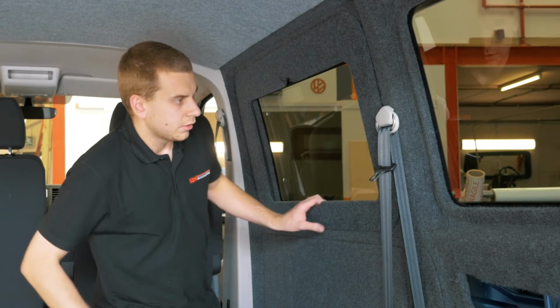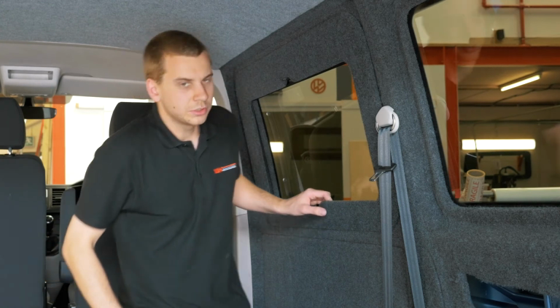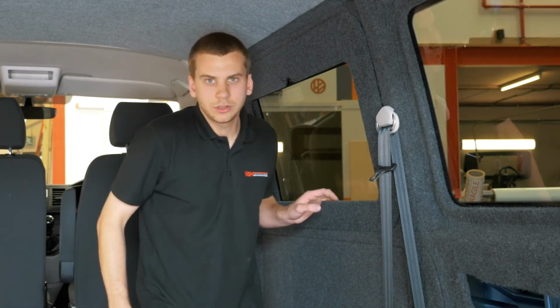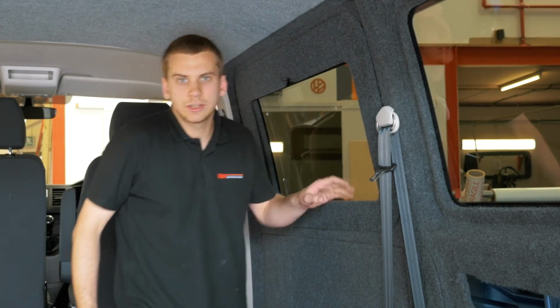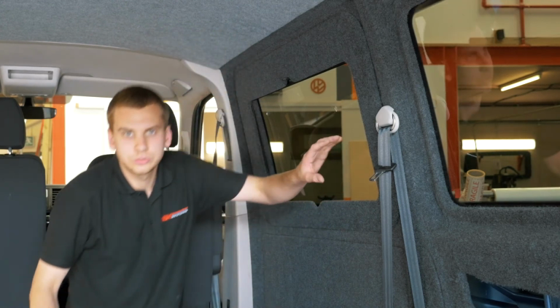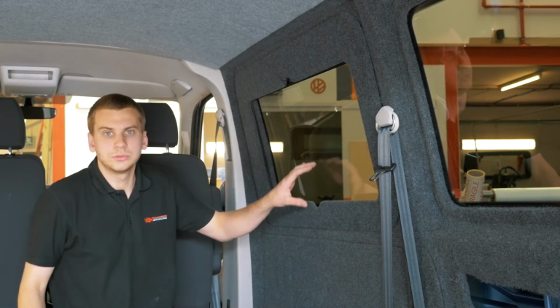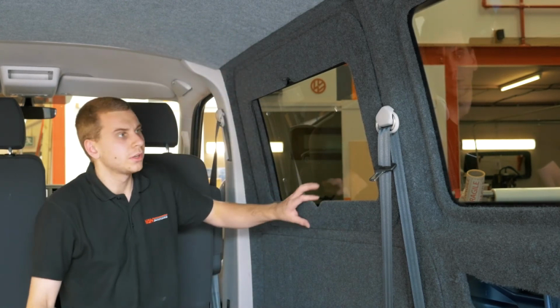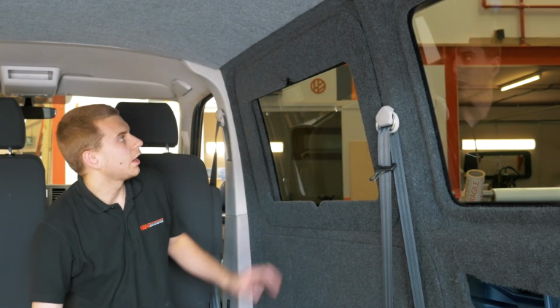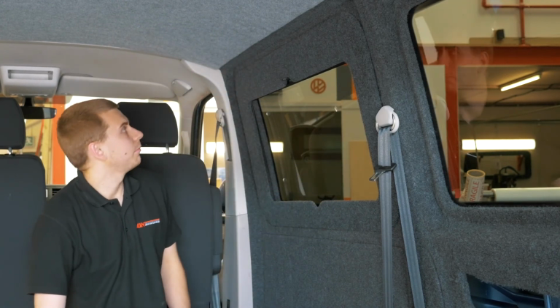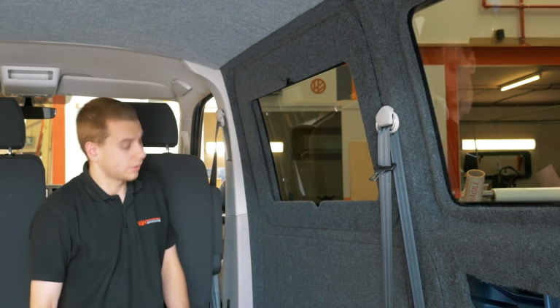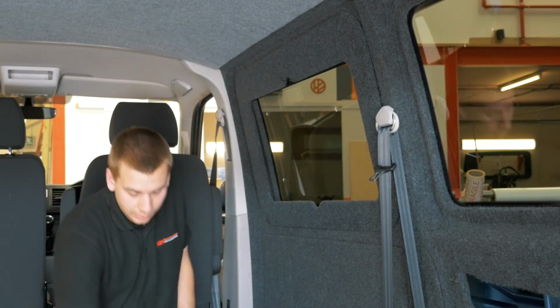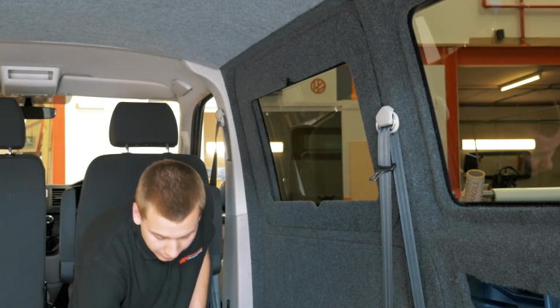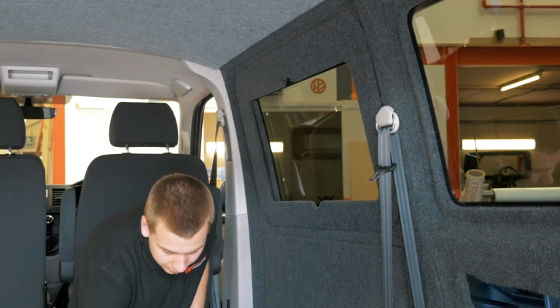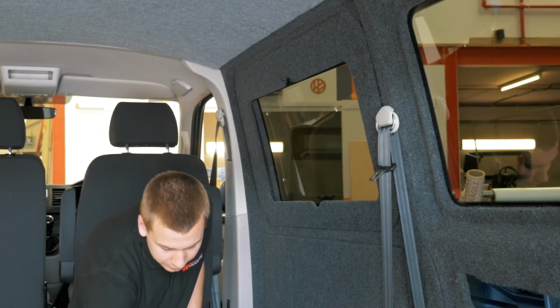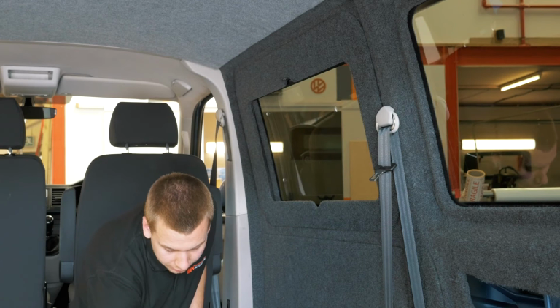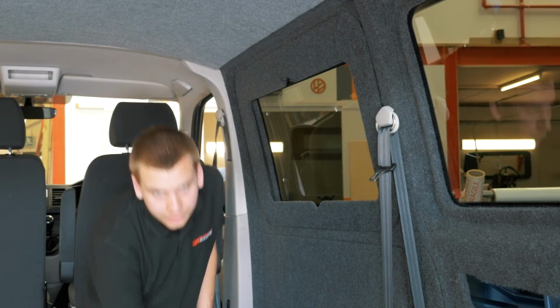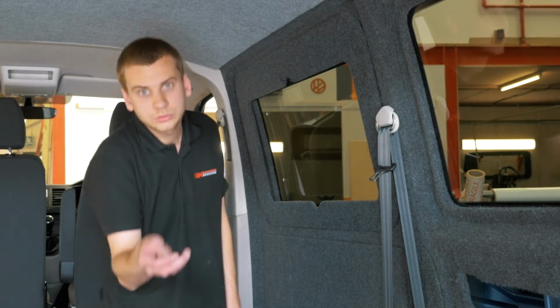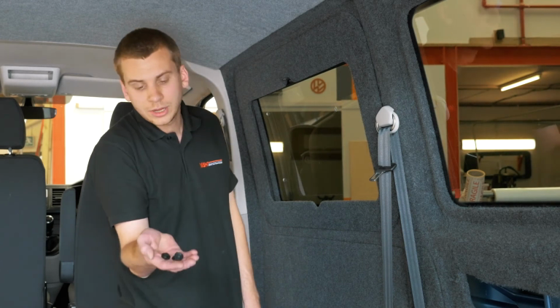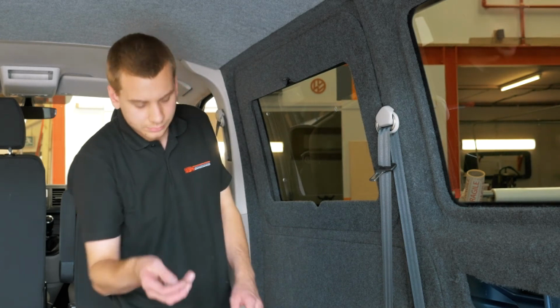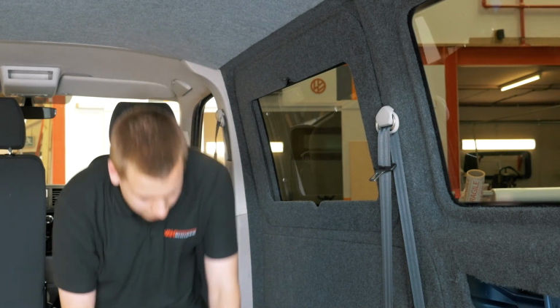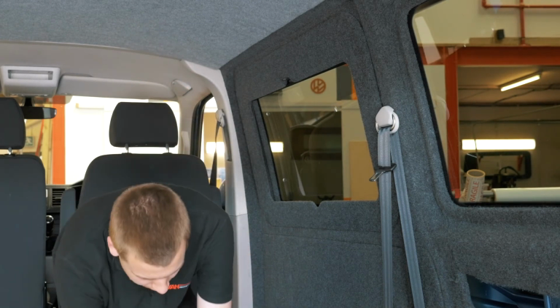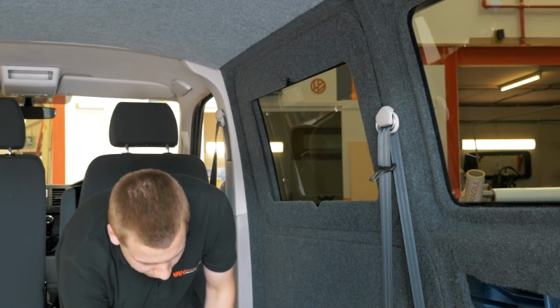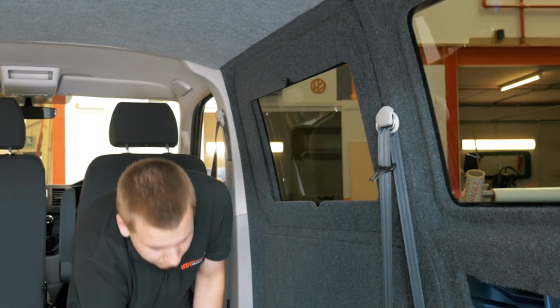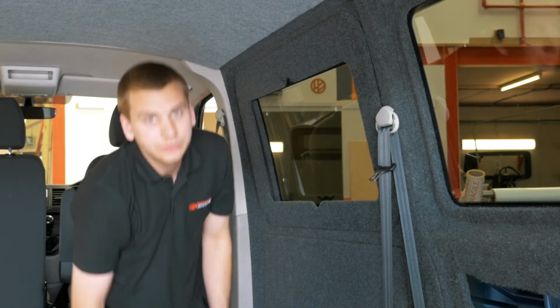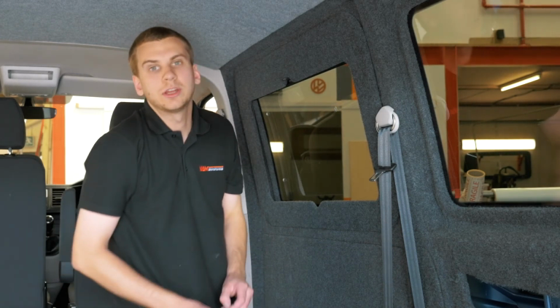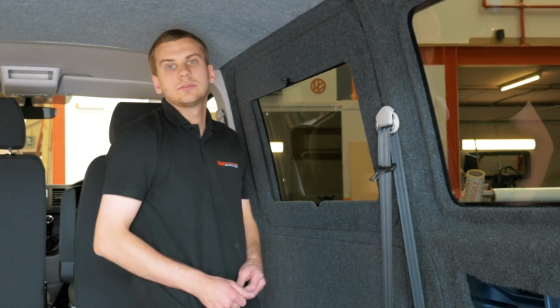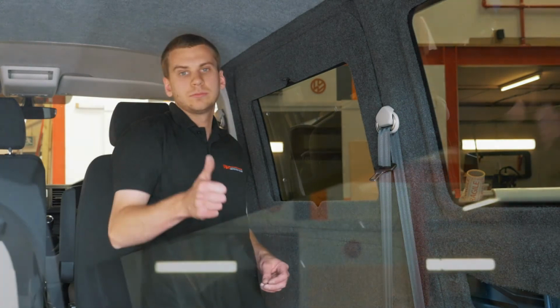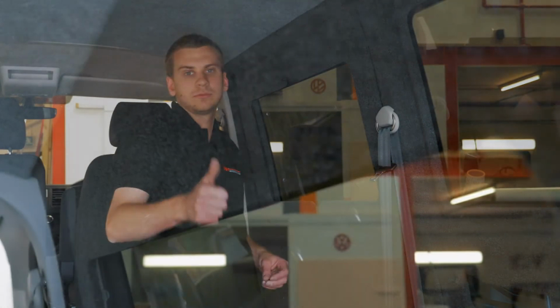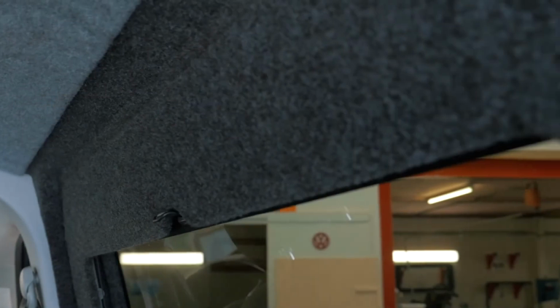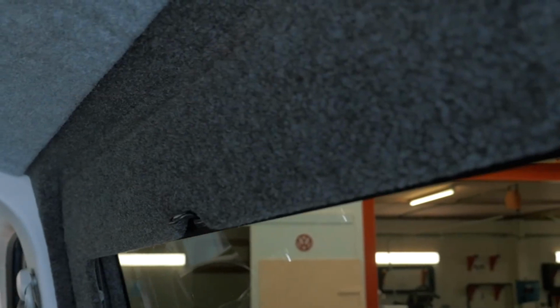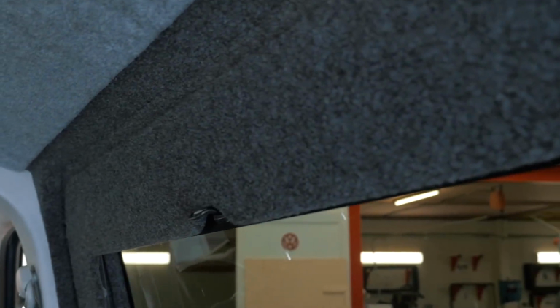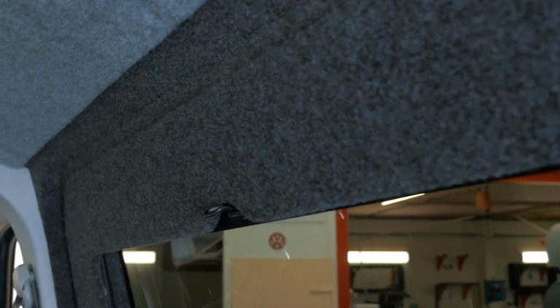Just ensure that you tighten all the screws, and then finally just add on the black screw caps to hide the screw heads. I'll see you next time. Thank you.